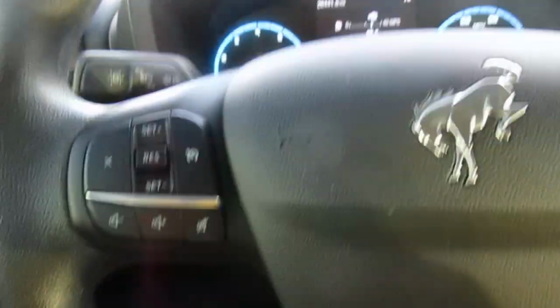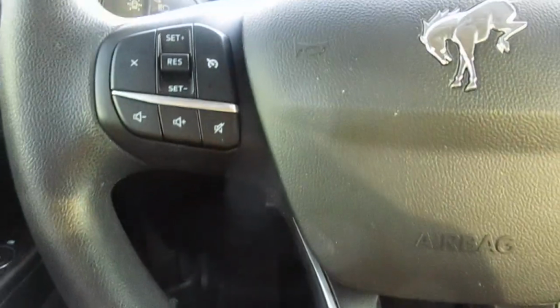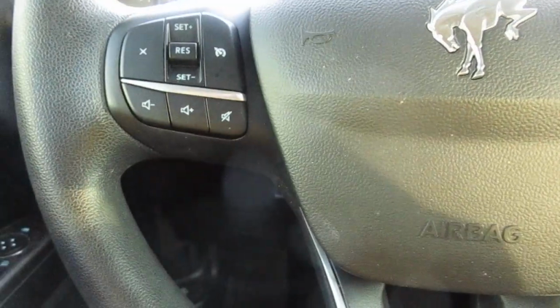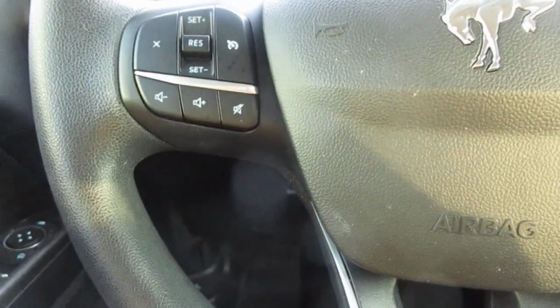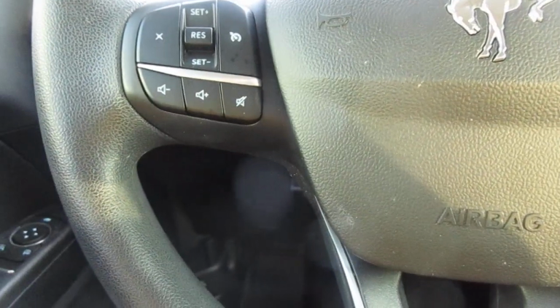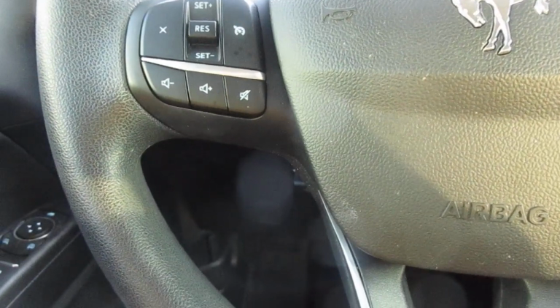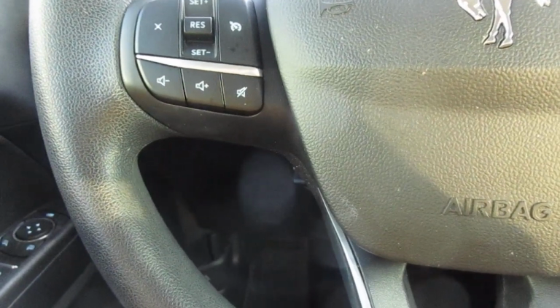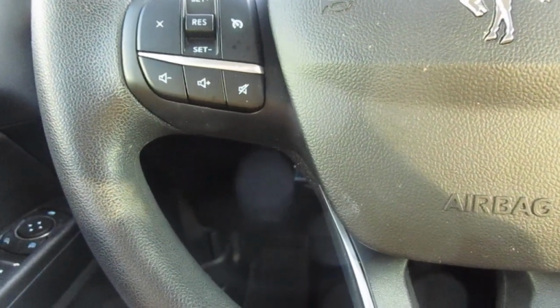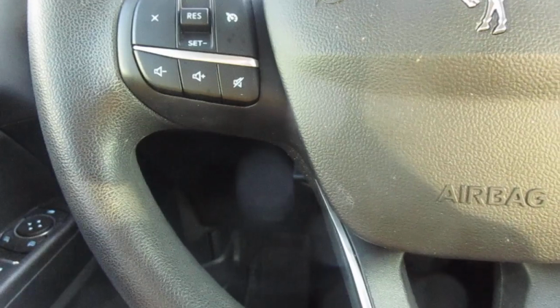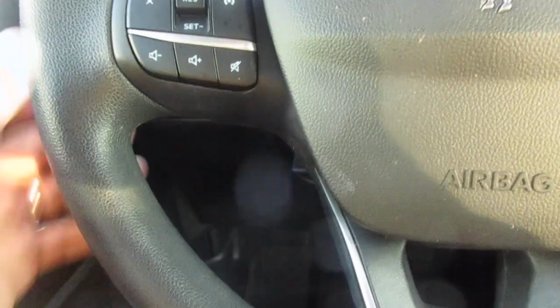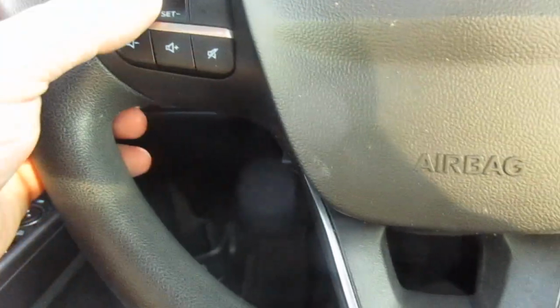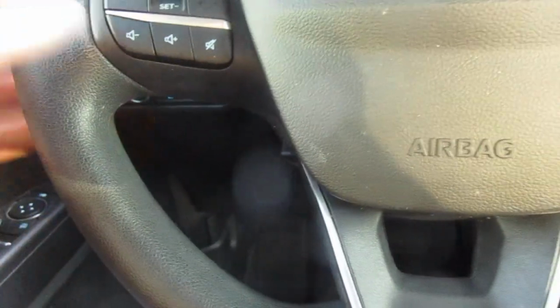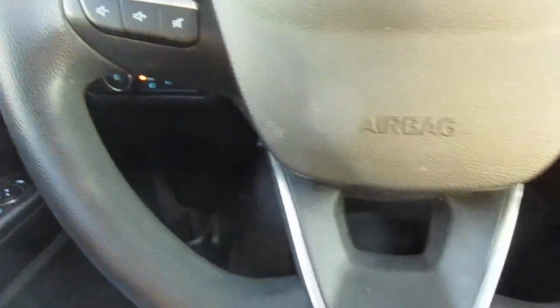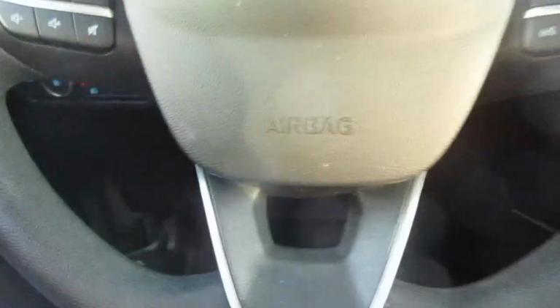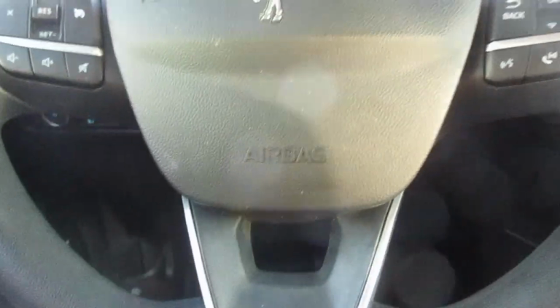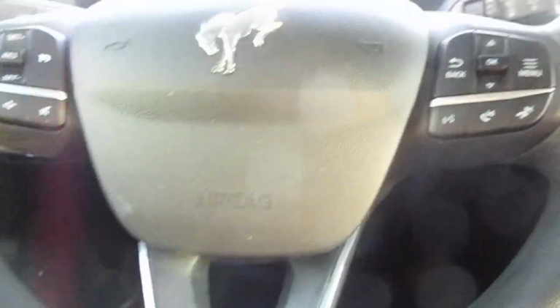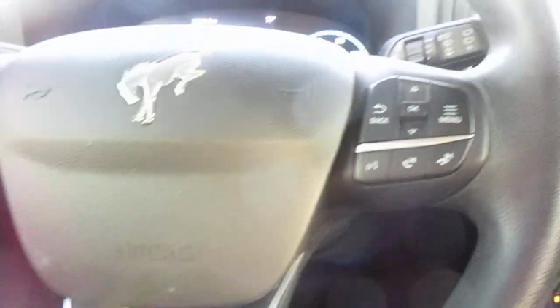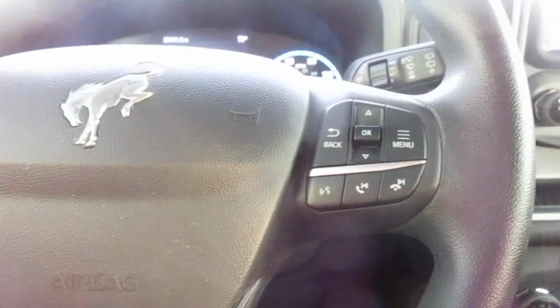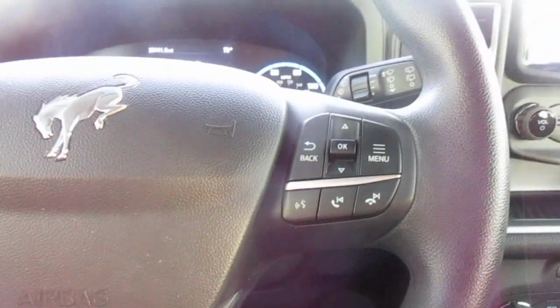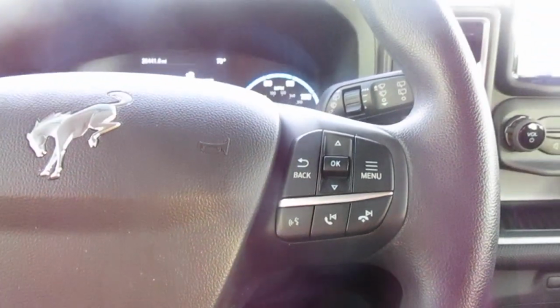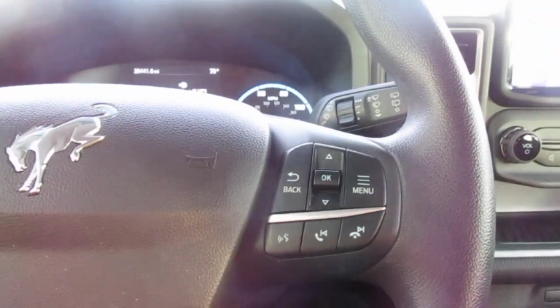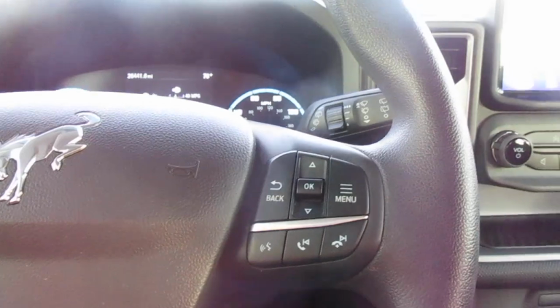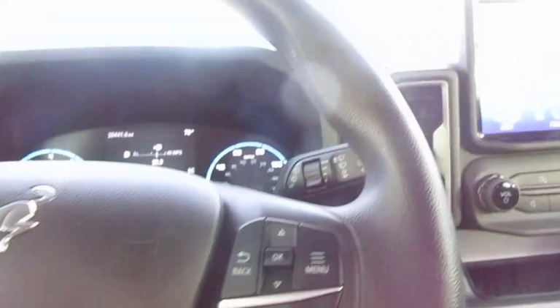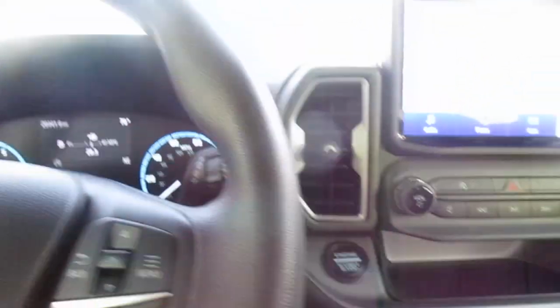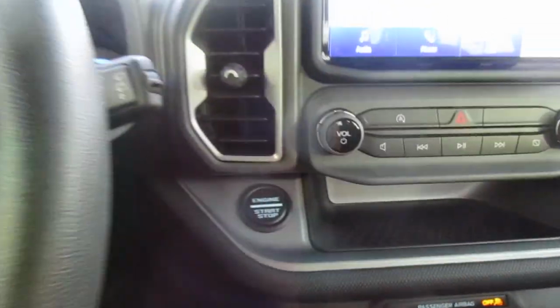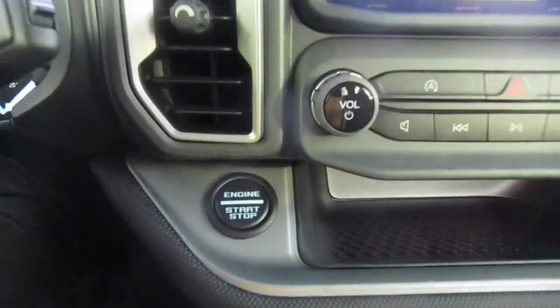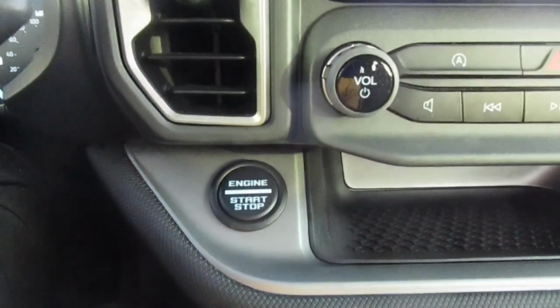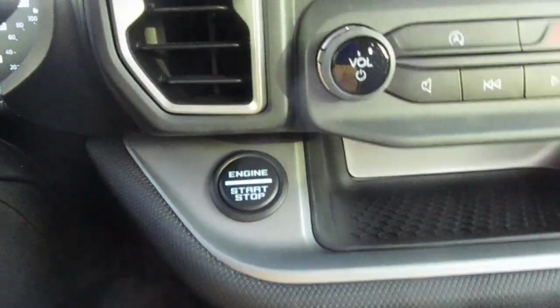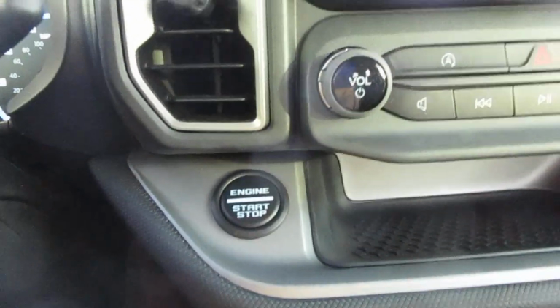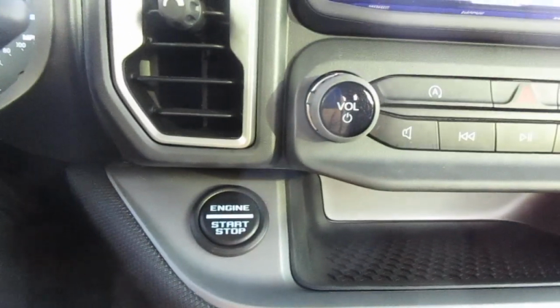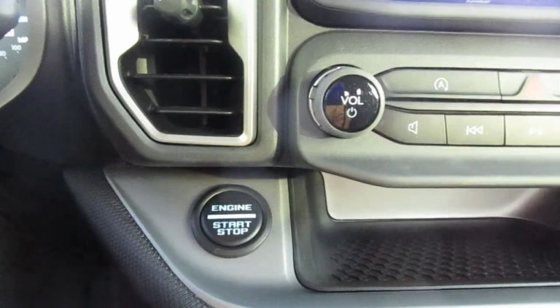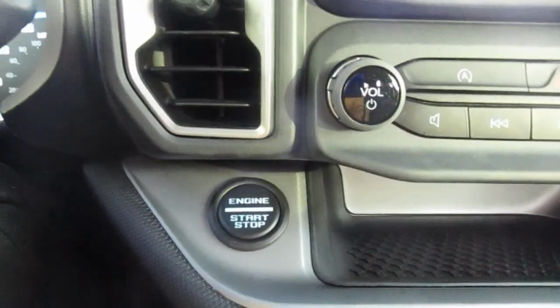On the left-hand side of the steering wheel you have audio control and cruise control. On the right-hand side you have Bluetooth connectivity and display menus. Also on the right-hand side of the steering wheel you have push button start.